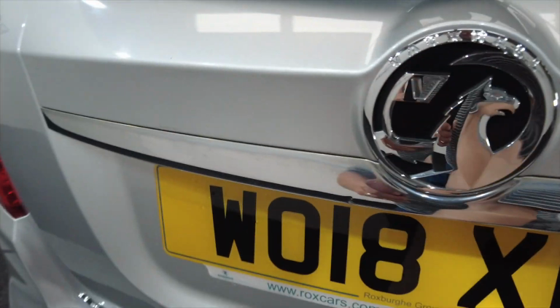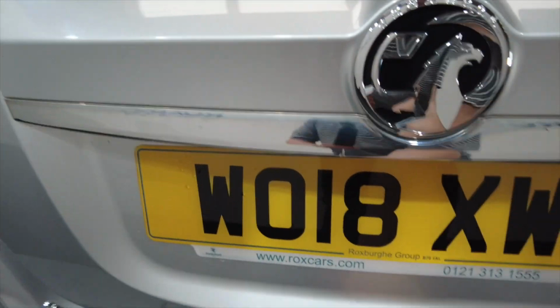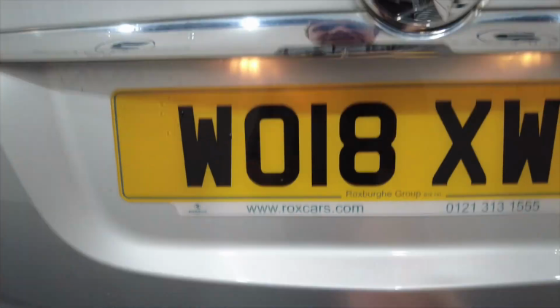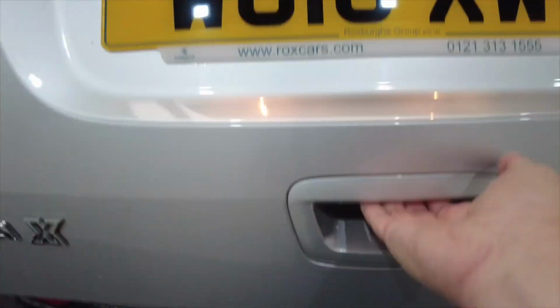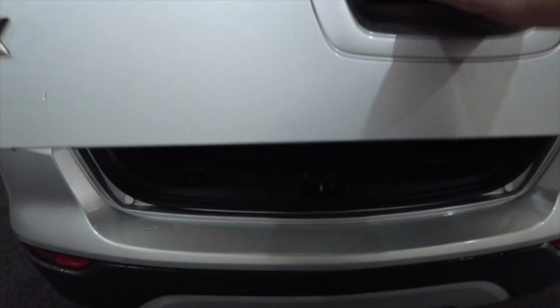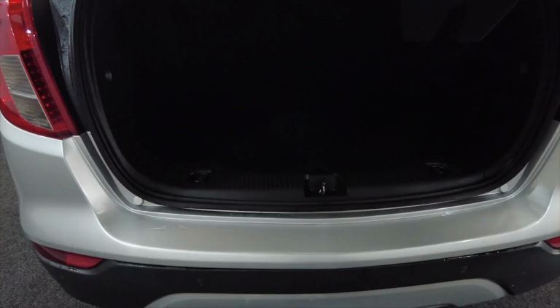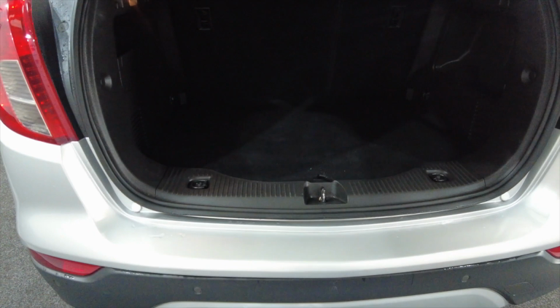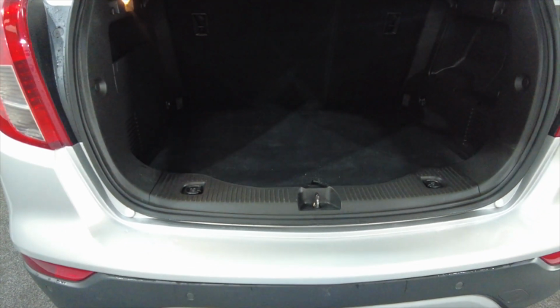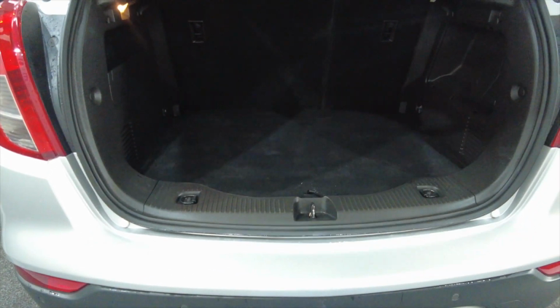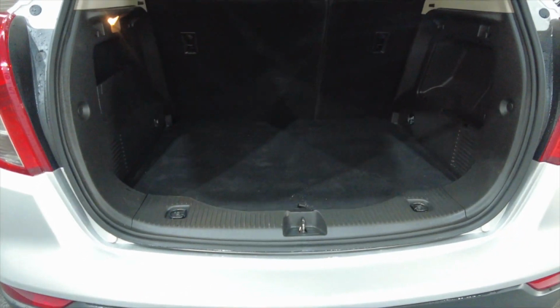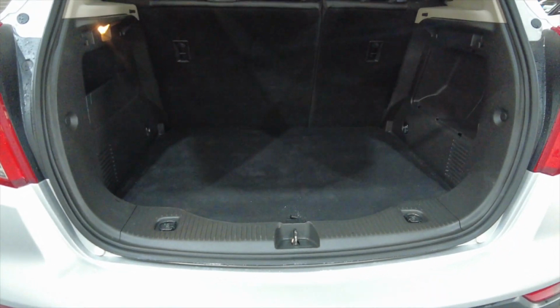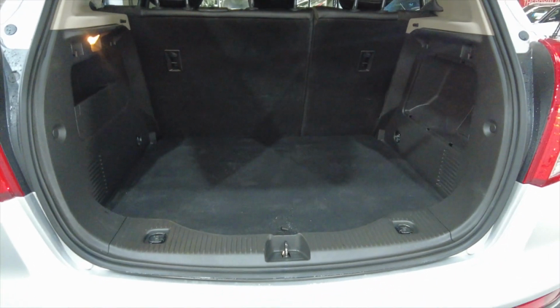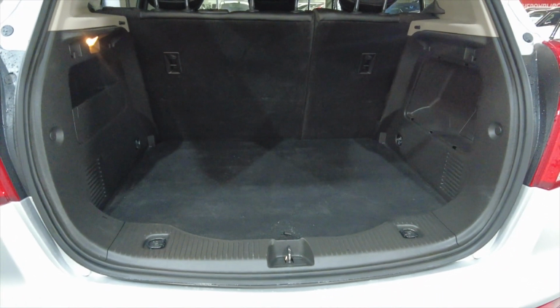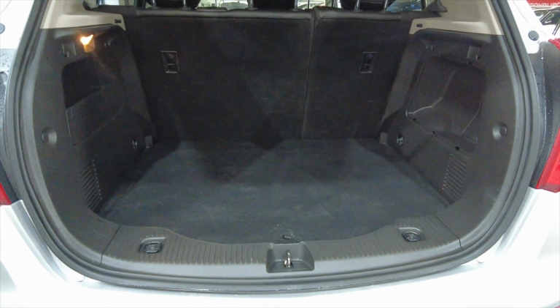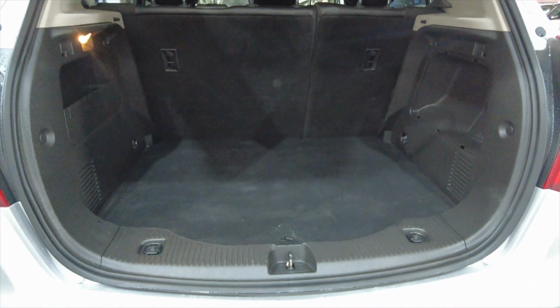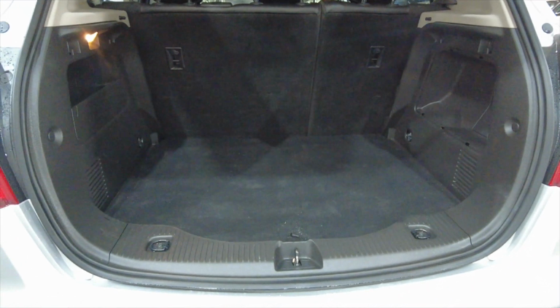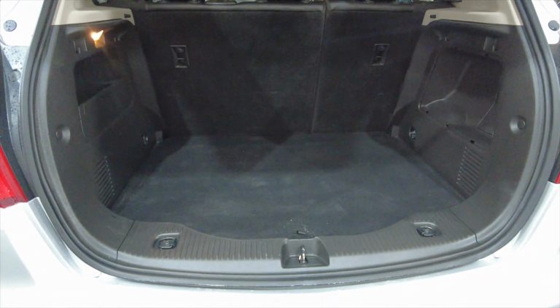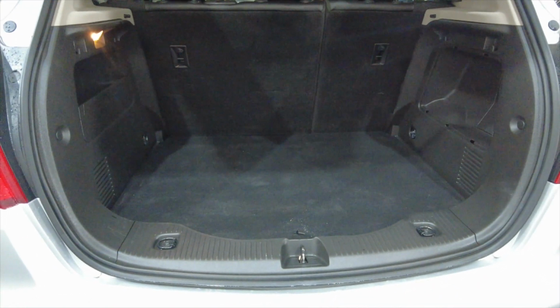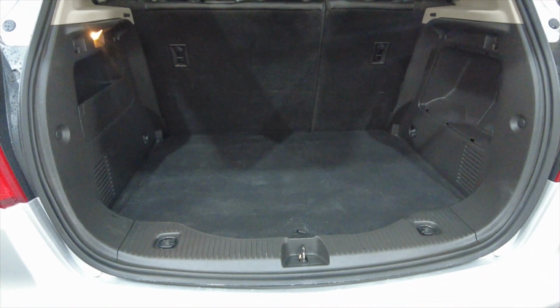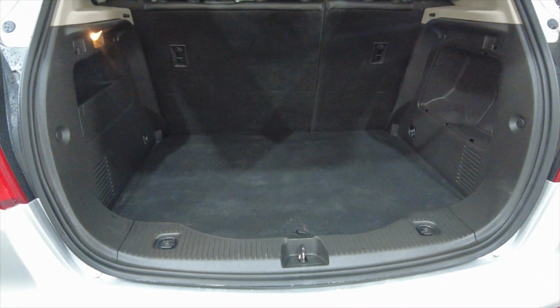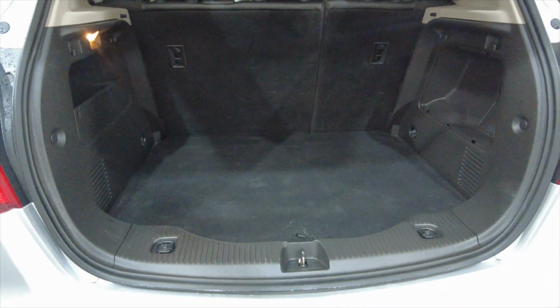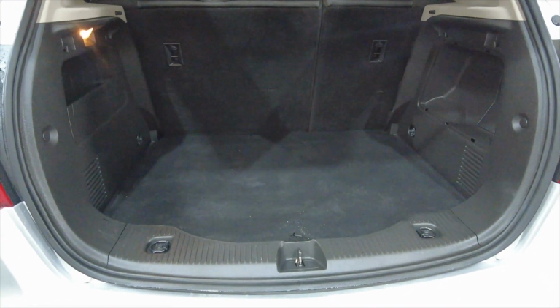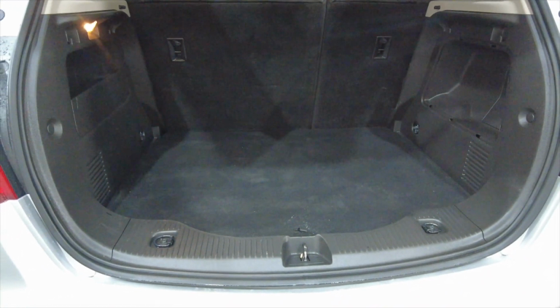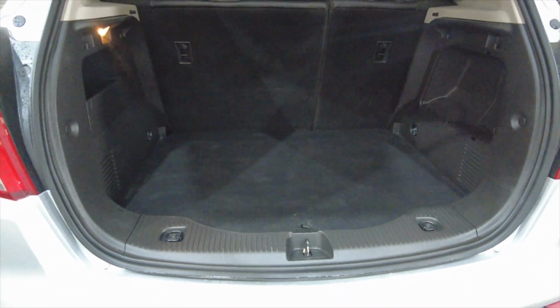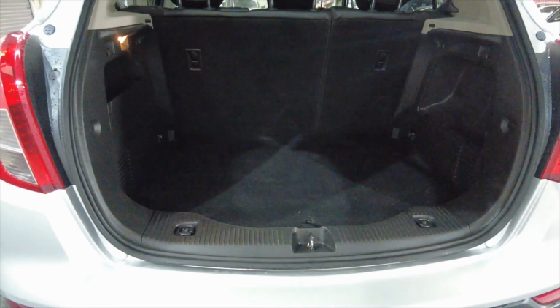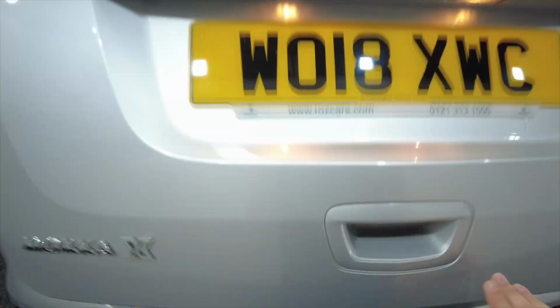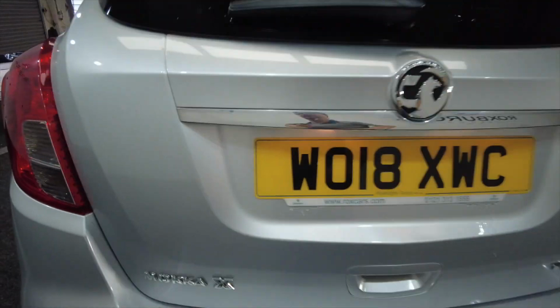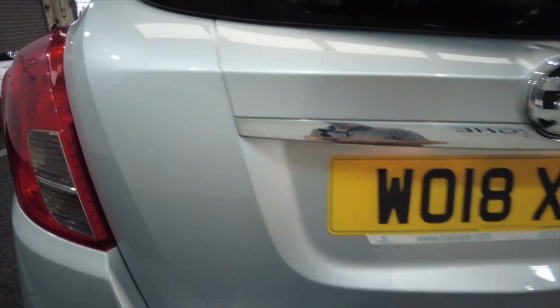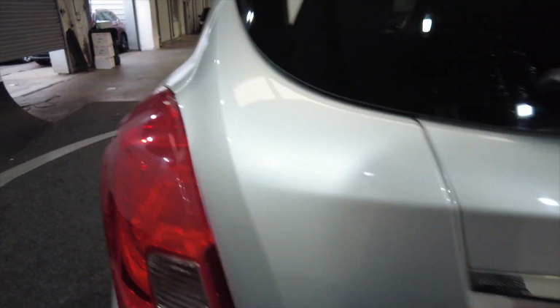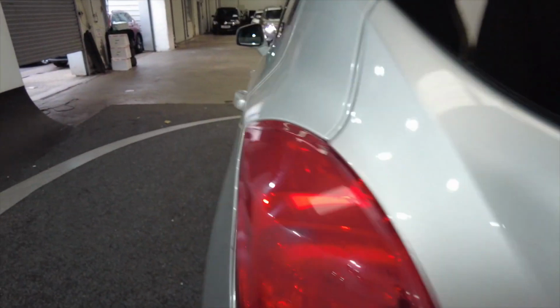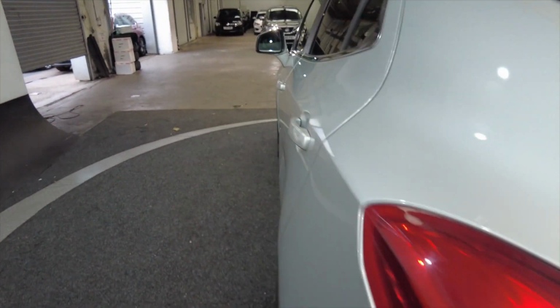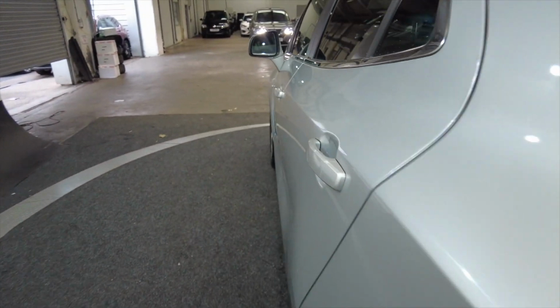Really generous sized boots in these cars, as you can see lots and lots of space, and those rear seats do fold as well for additional room if required.